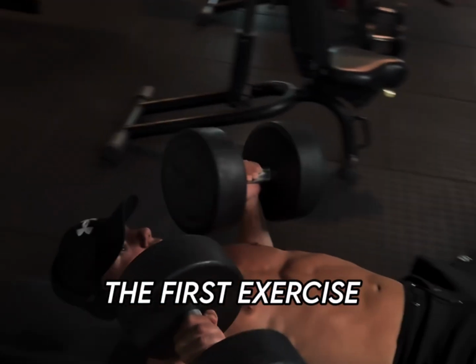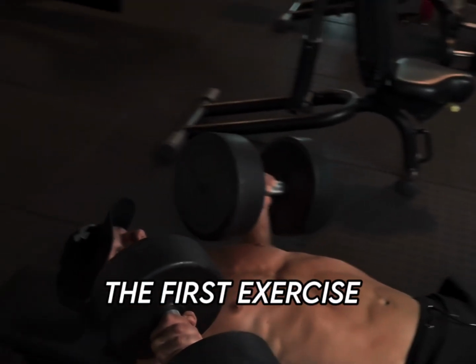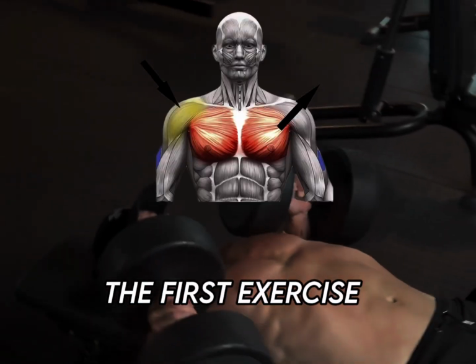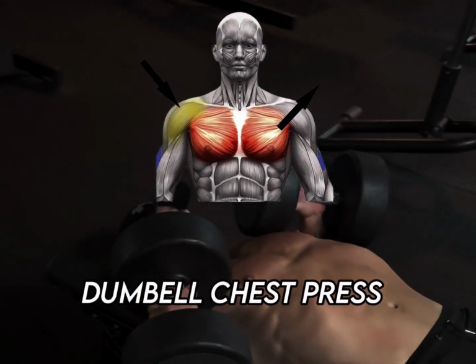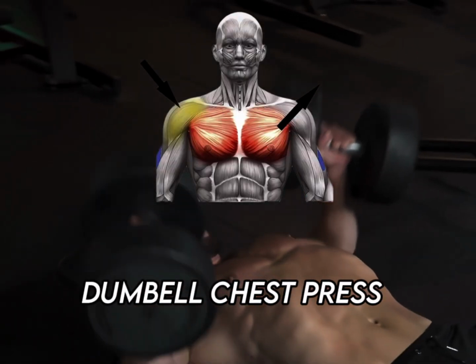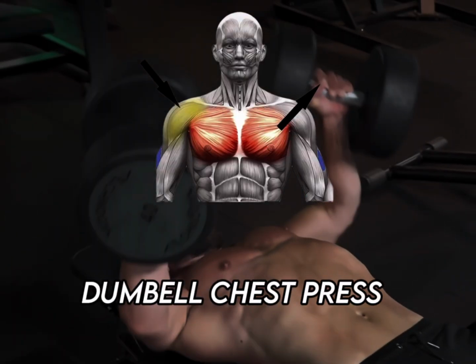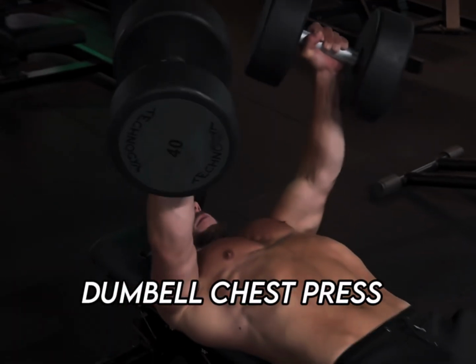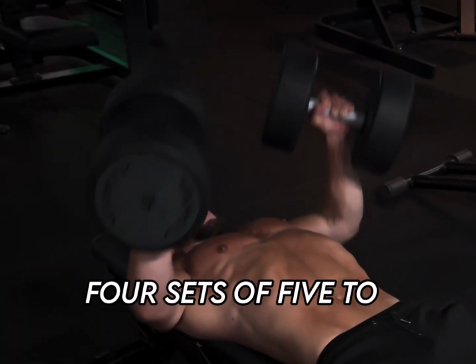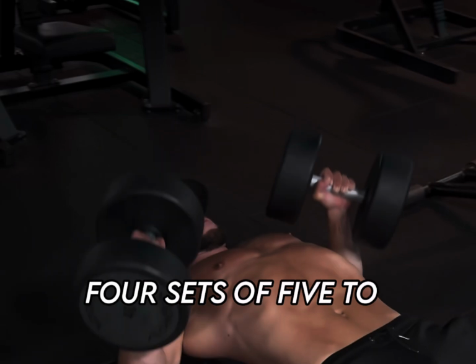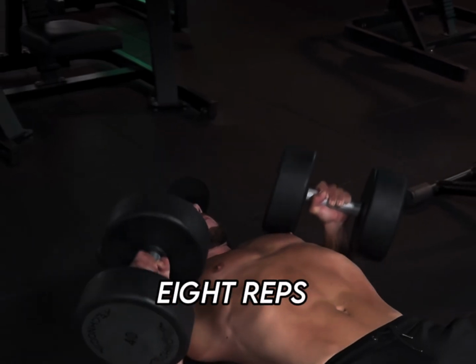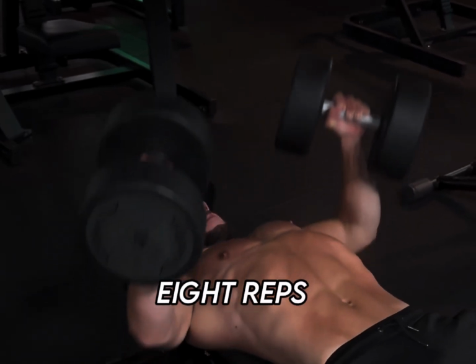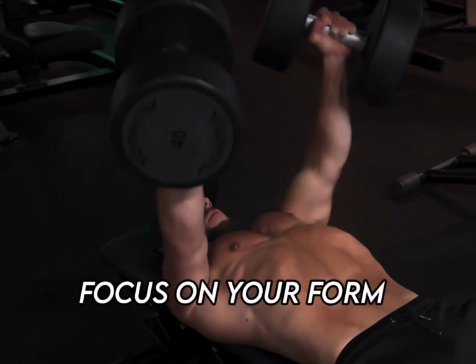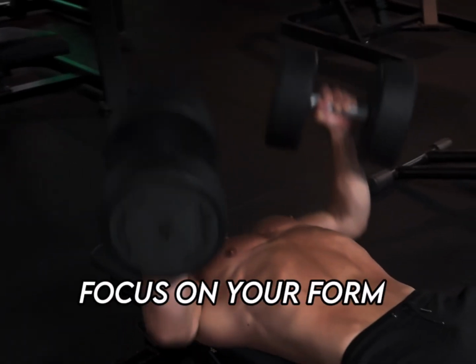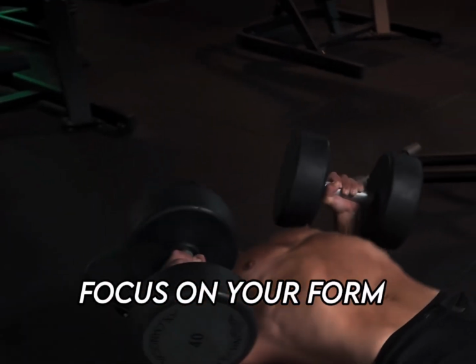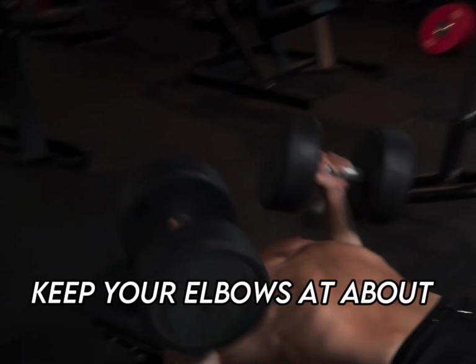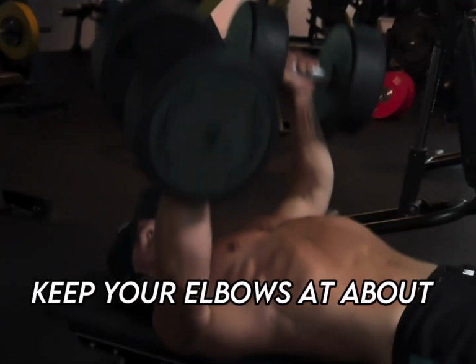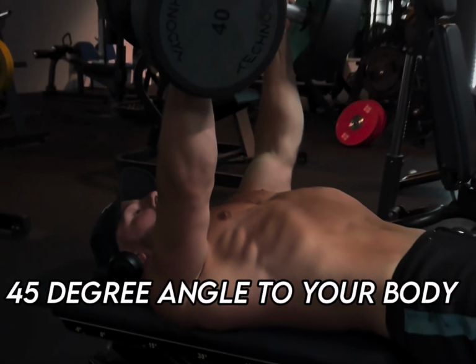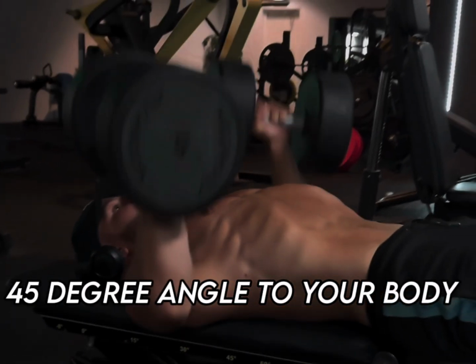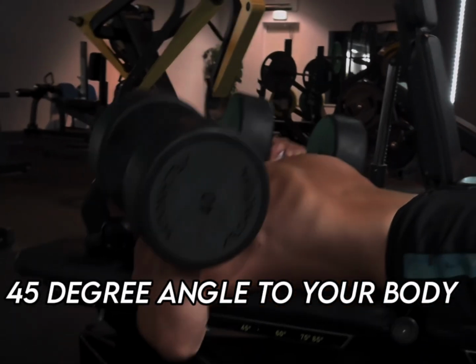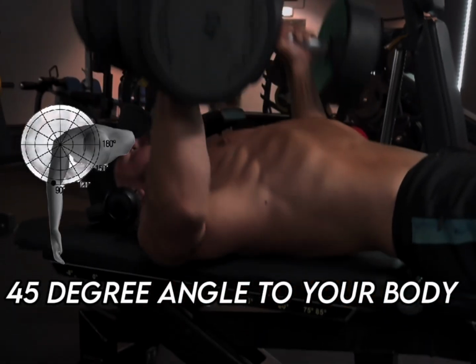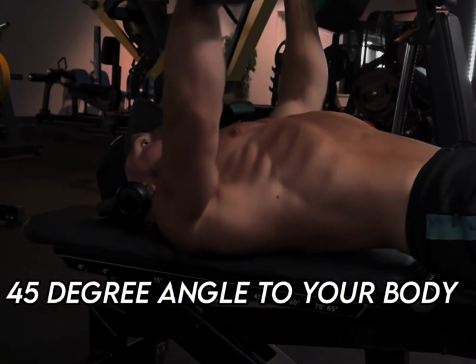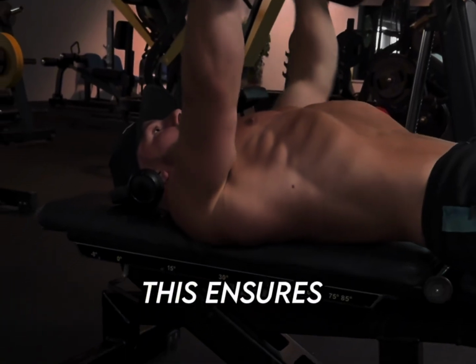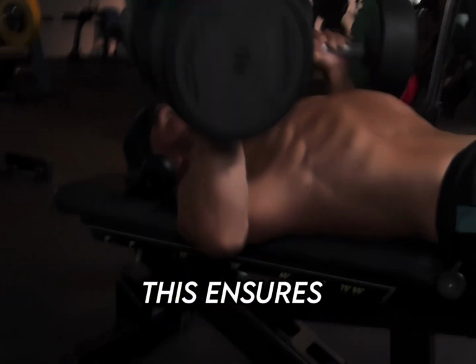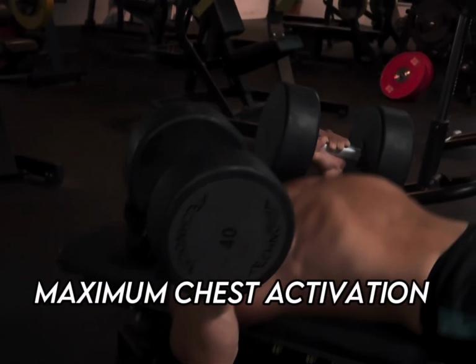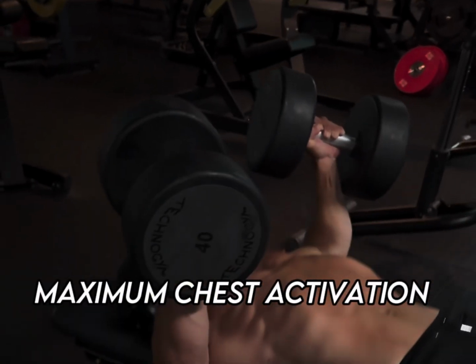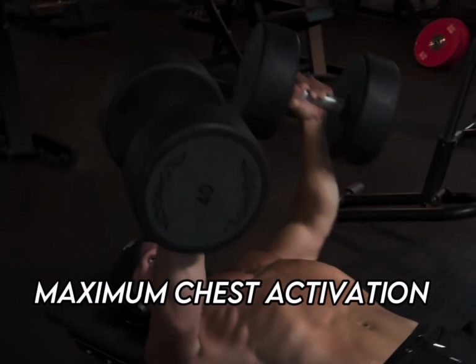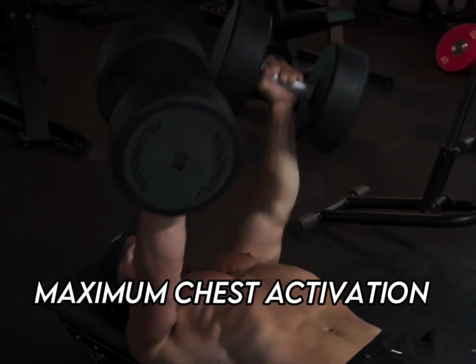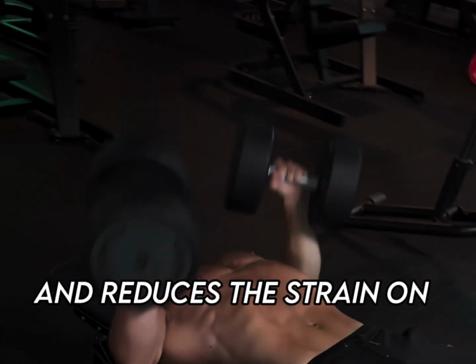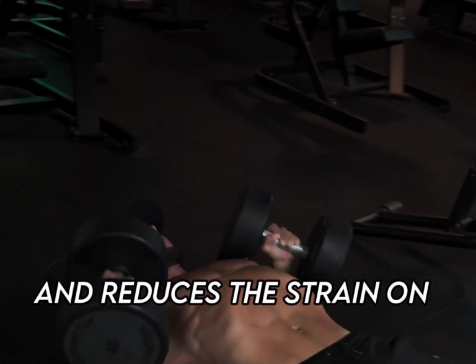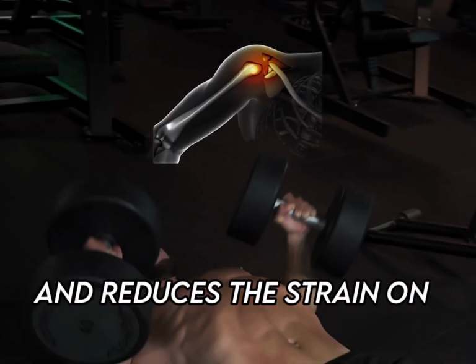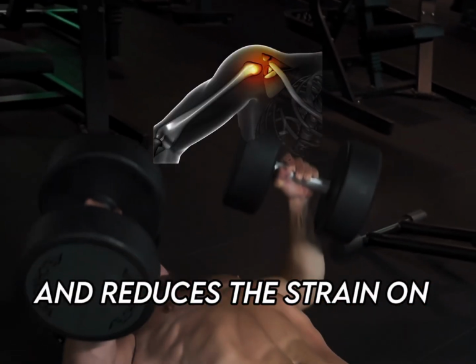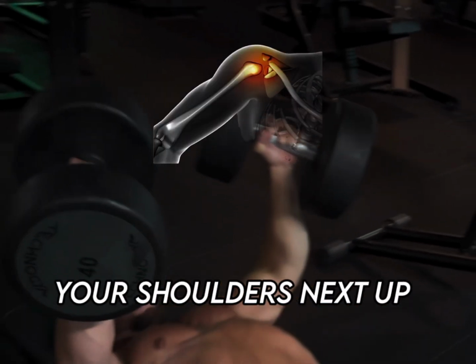The first exercise is the dumbbell chest press — four sets of five to eight reps. Focus on your form, keep your elbows at about a 45-degree angle to your body. This ensures maximum chest activation and reduces the strain on your shoulders.